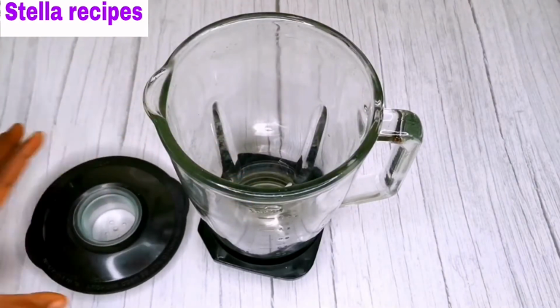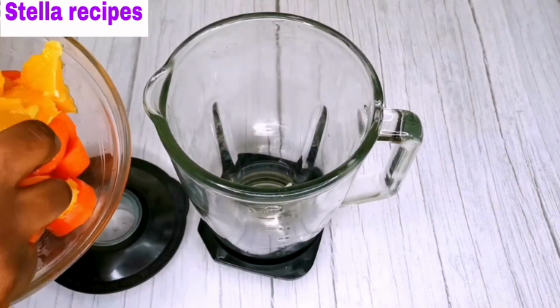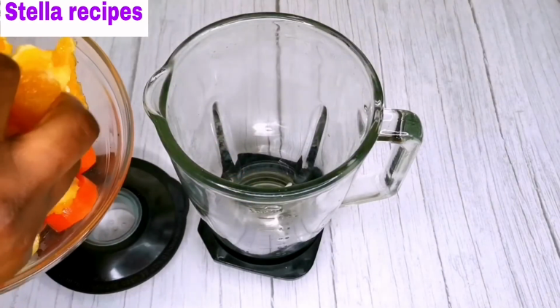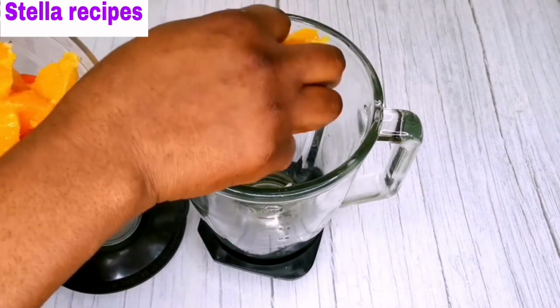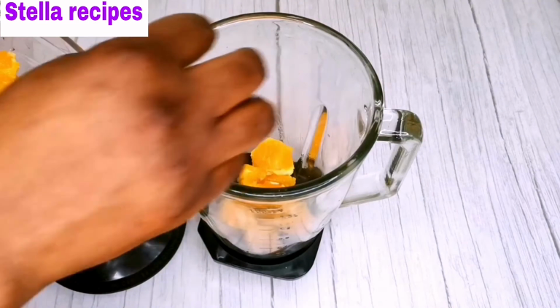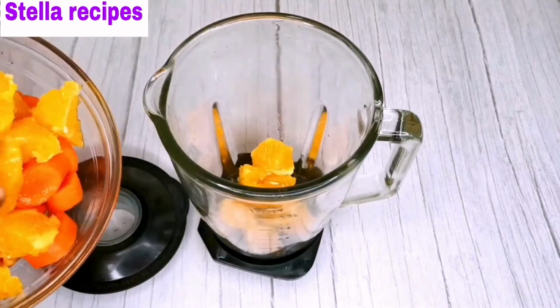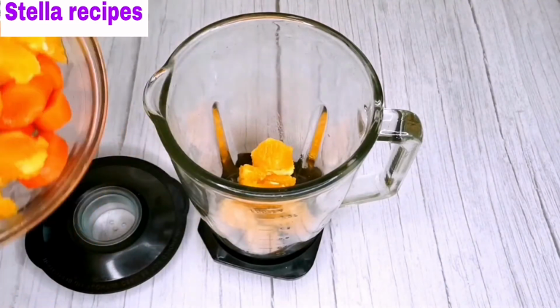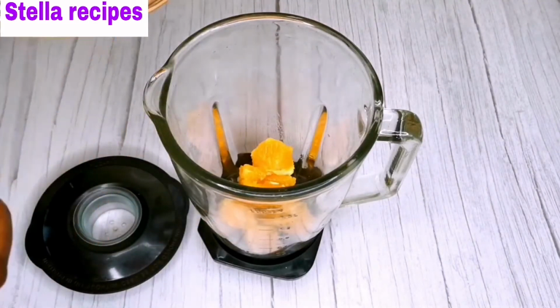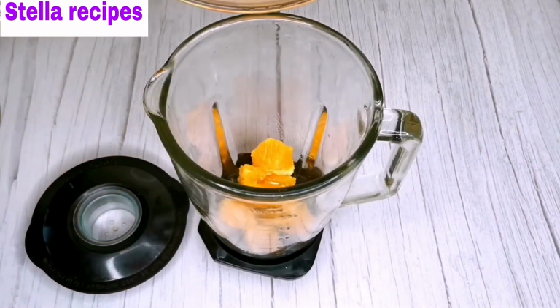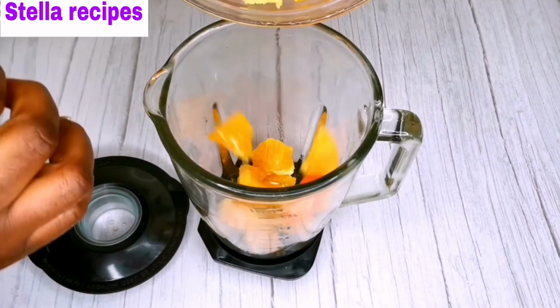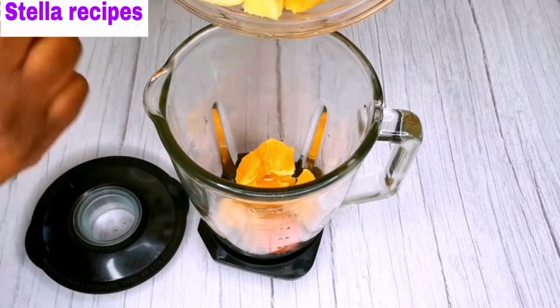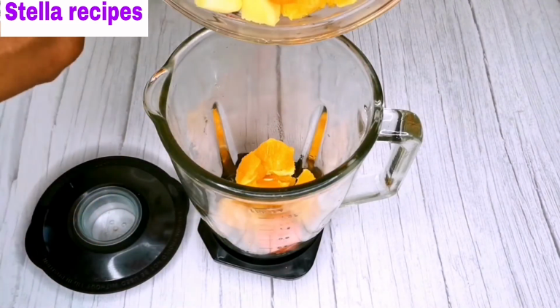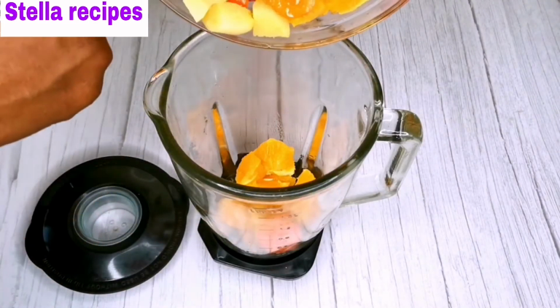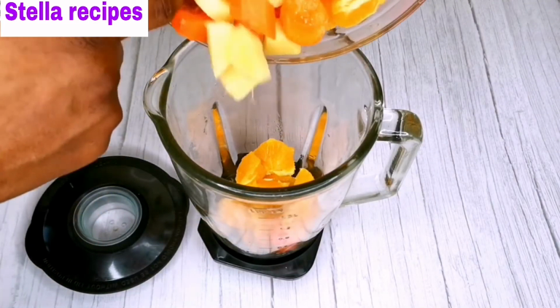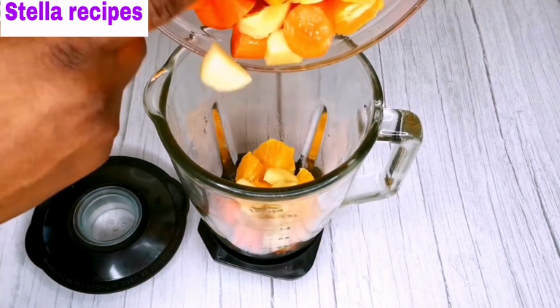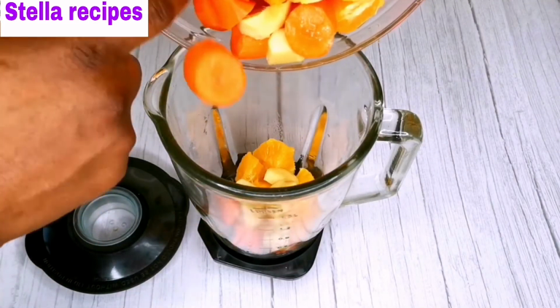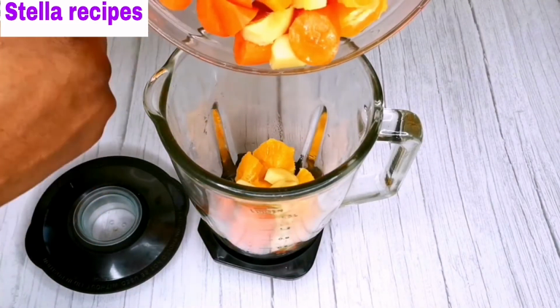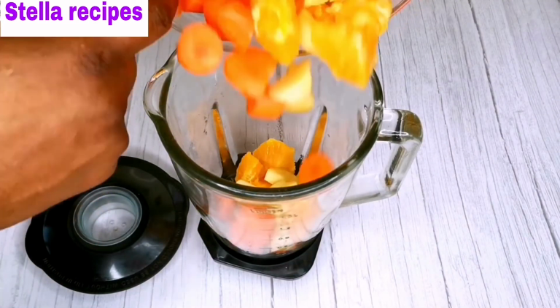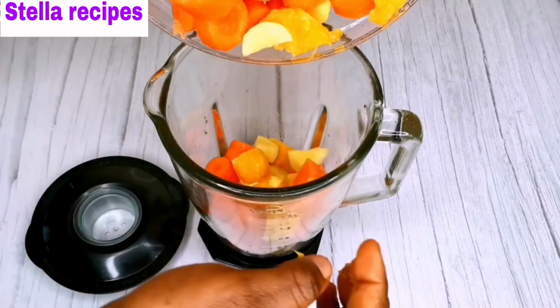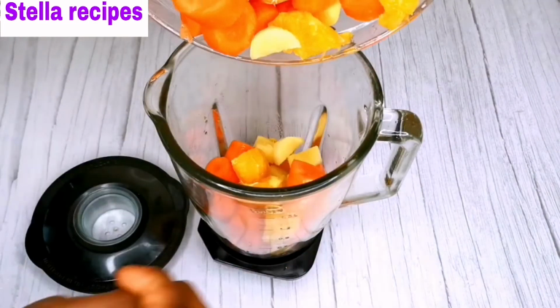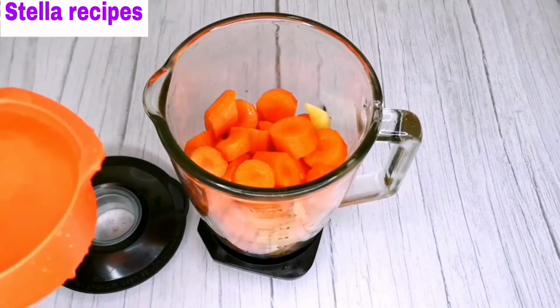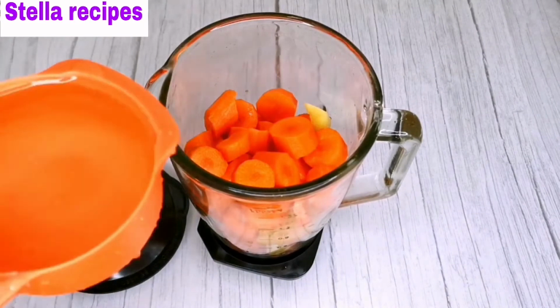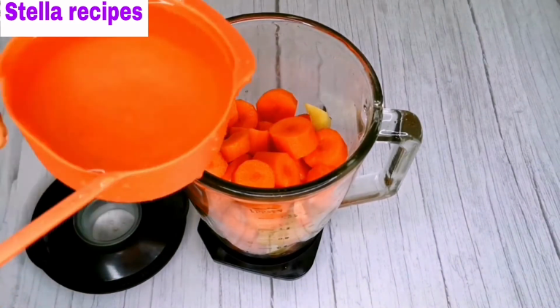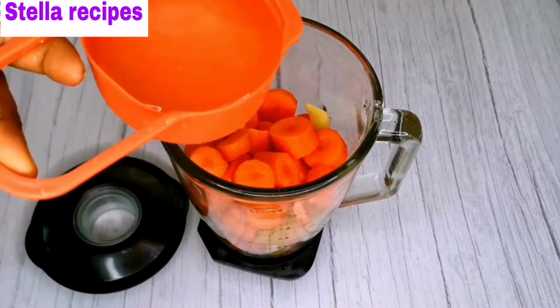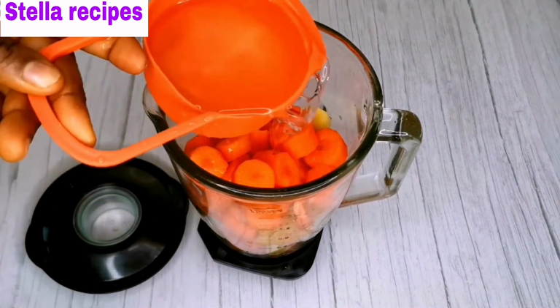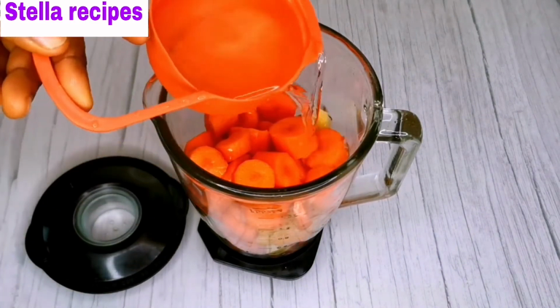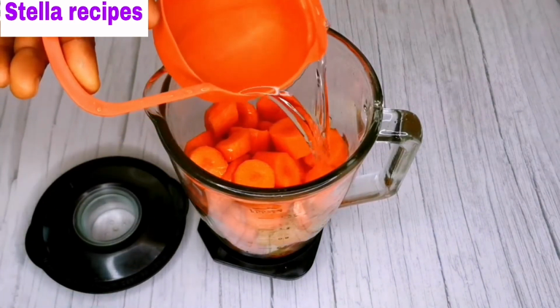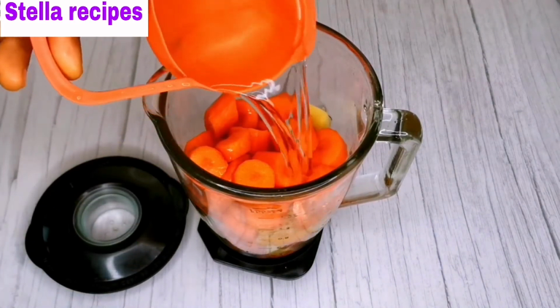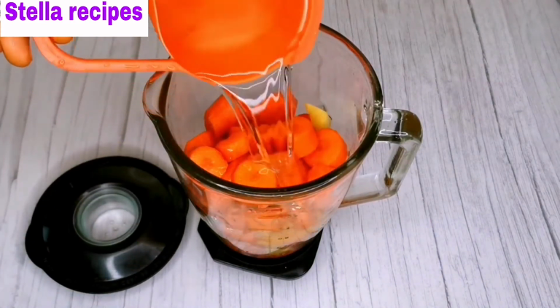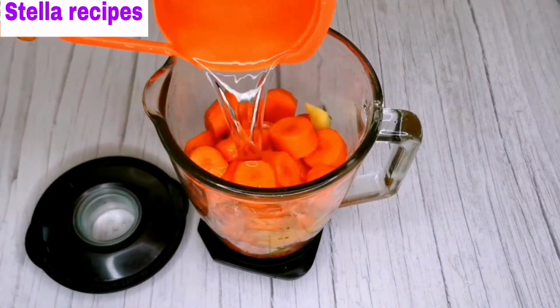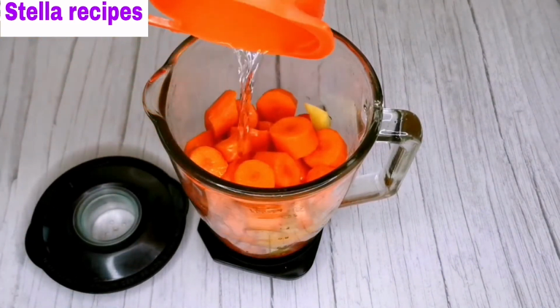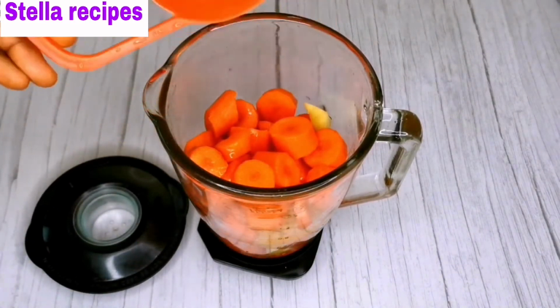Now I'll transfer them into my blender and add some water to cover it up. I'm going to blend this into a very smooth paste.